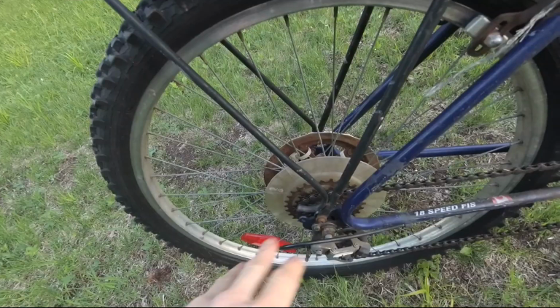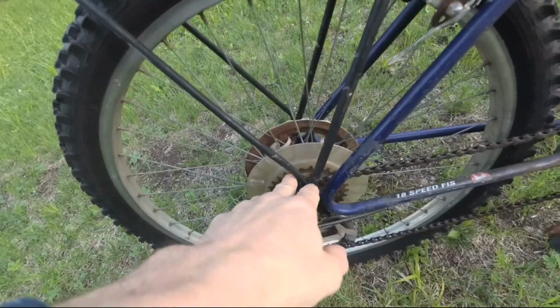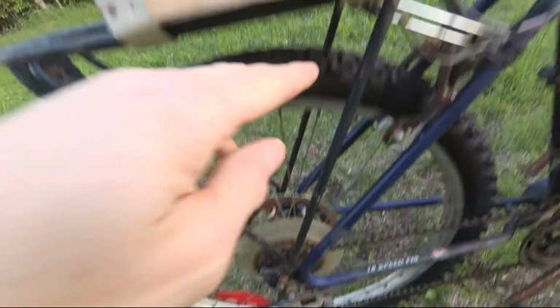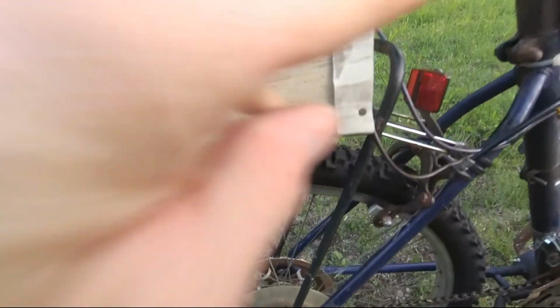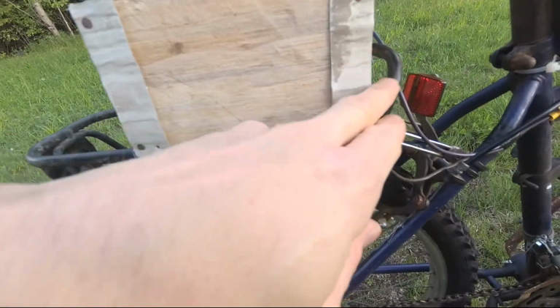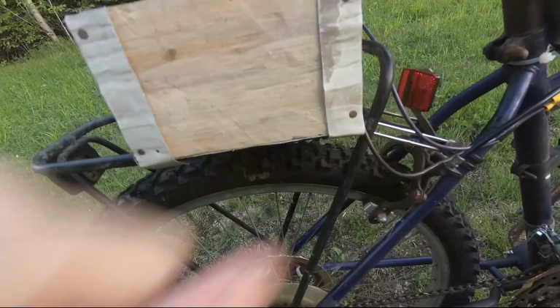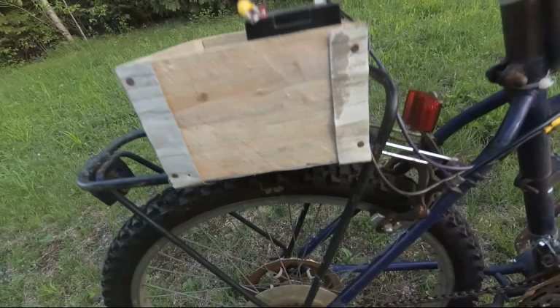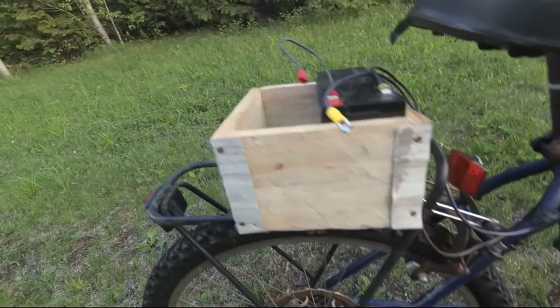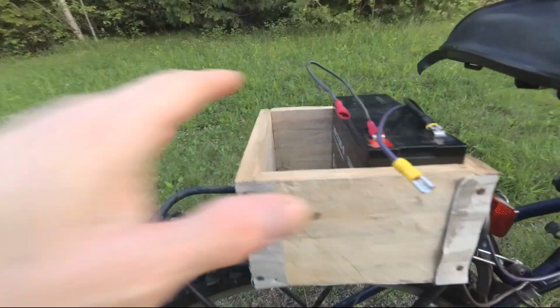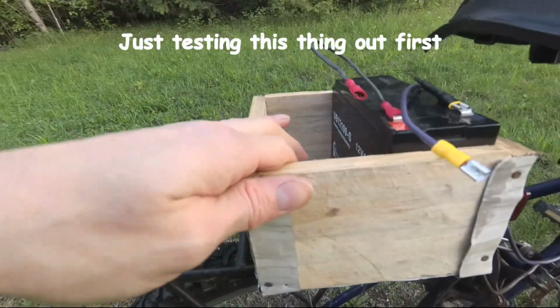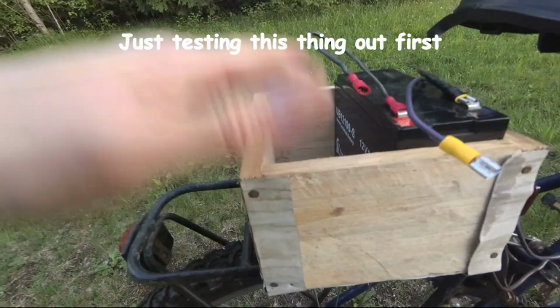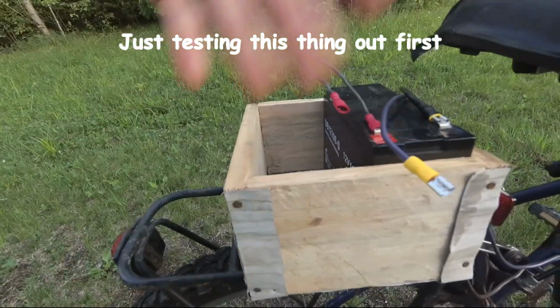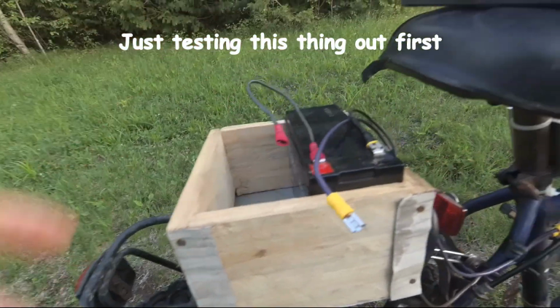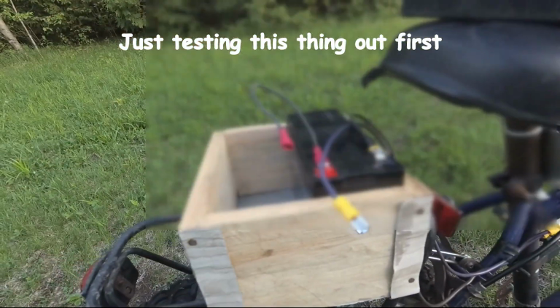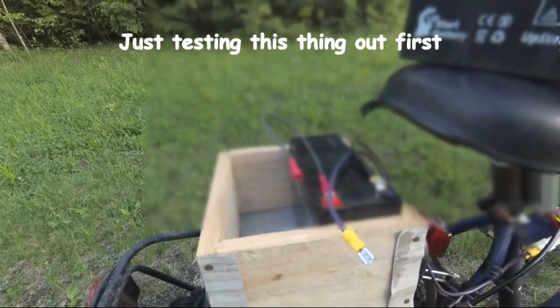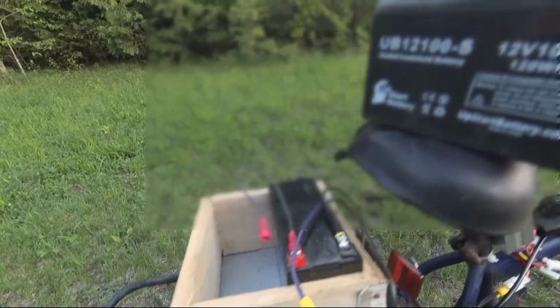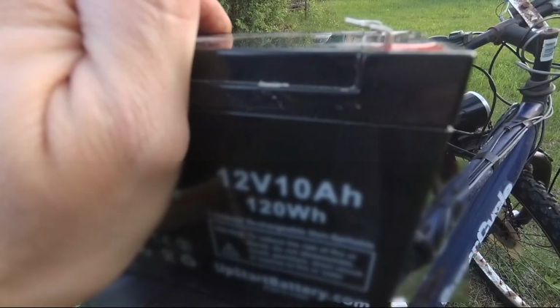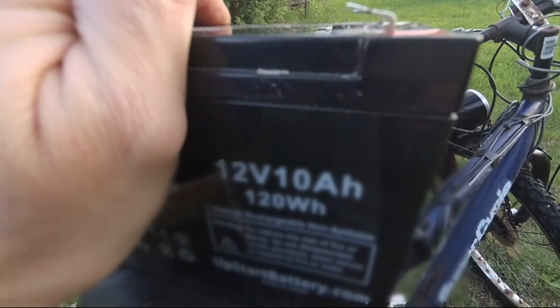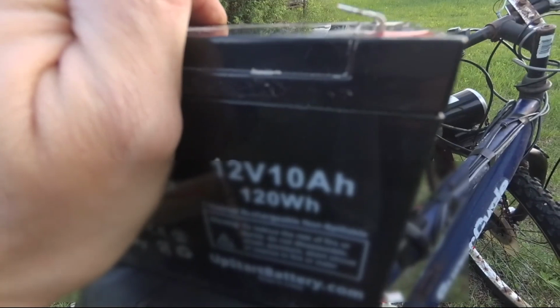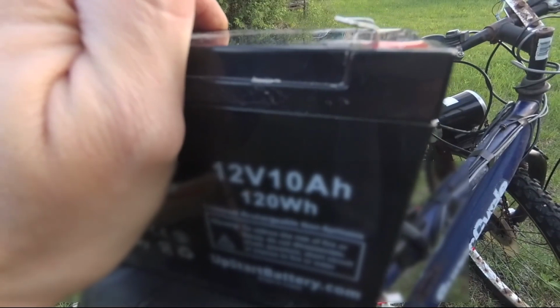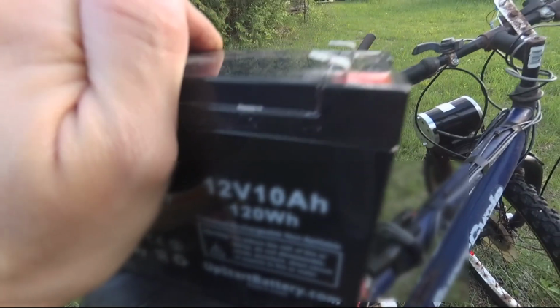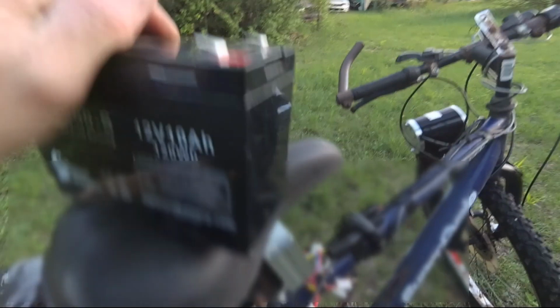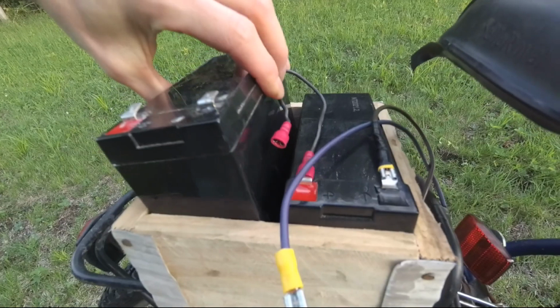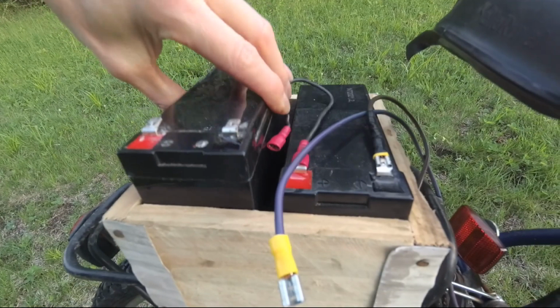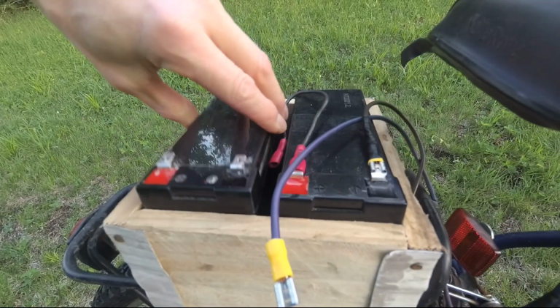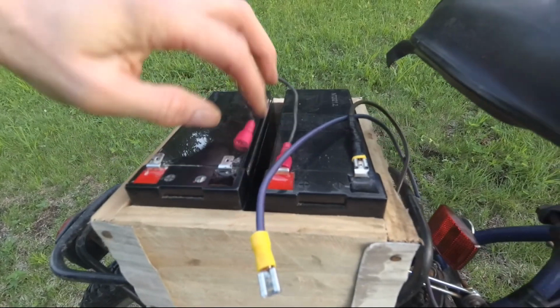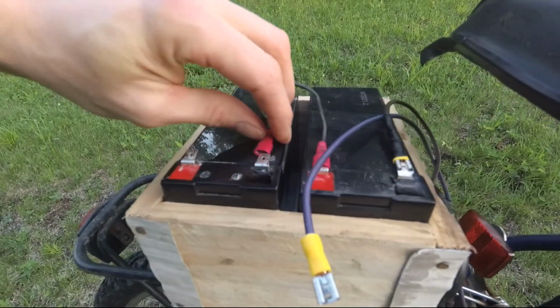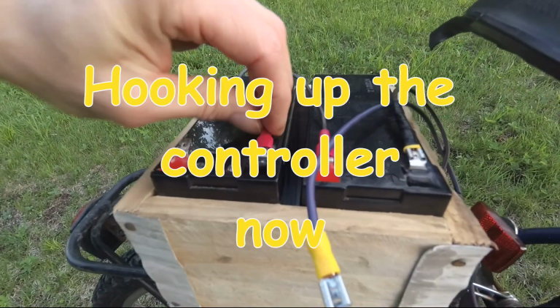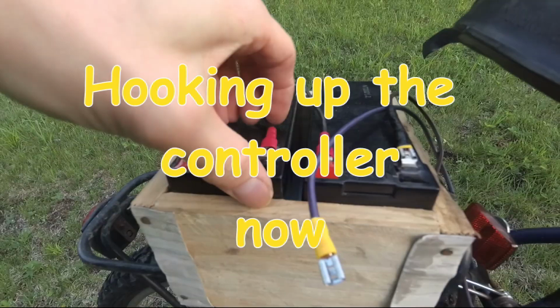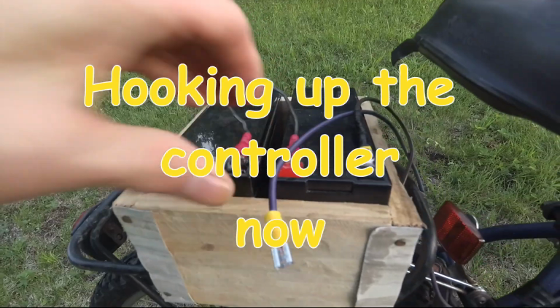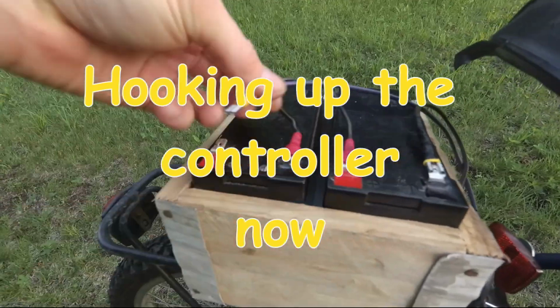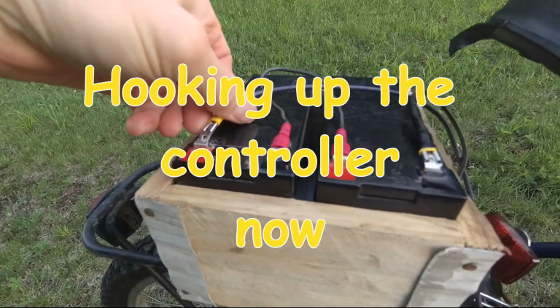I had this little carrier off another bike, put it on there, and I've just built this little box to hold the batteries temporarily. I'm using two 10 amp hour batteries and it works fairly well.